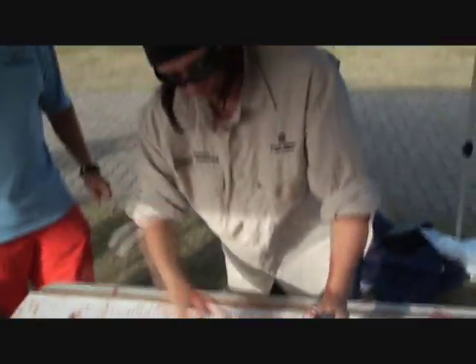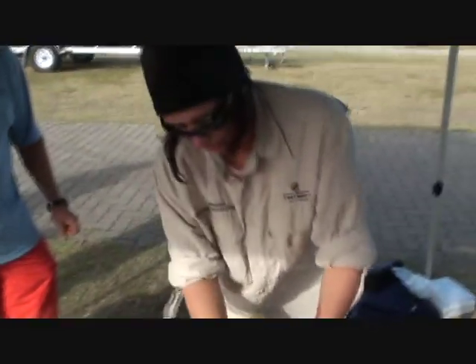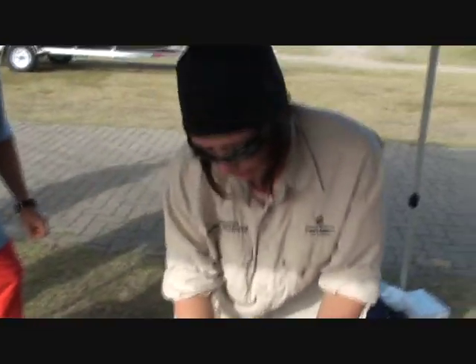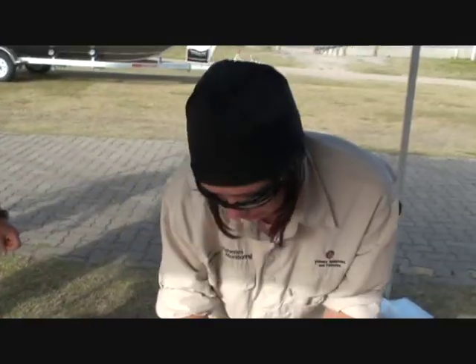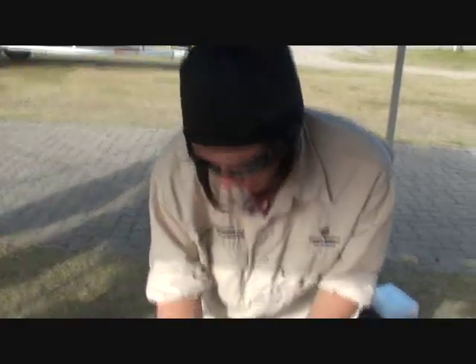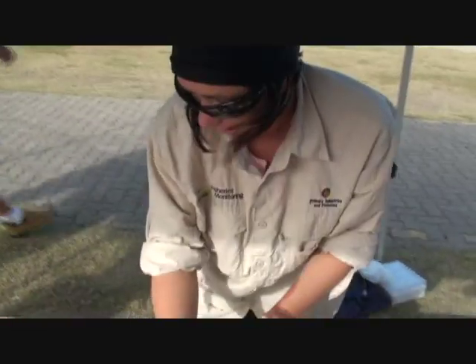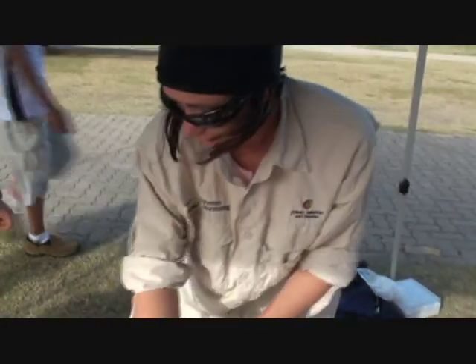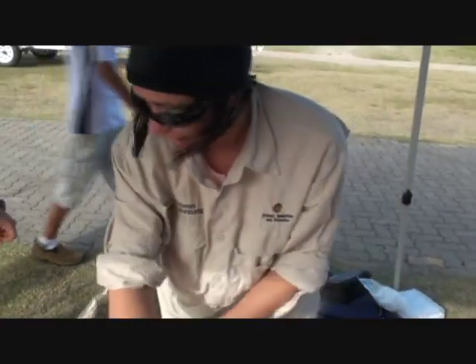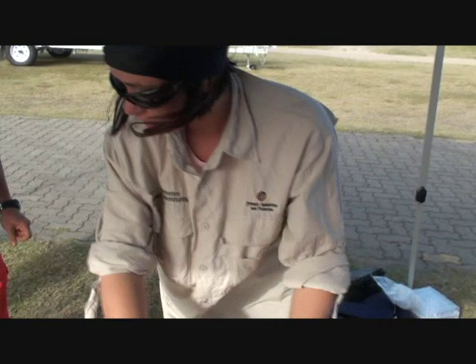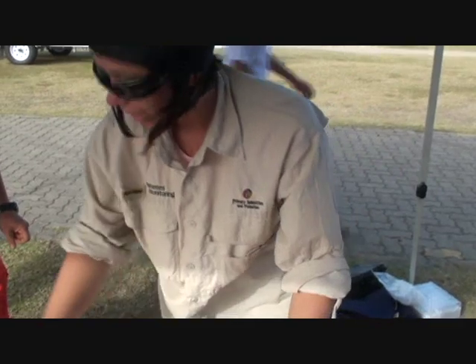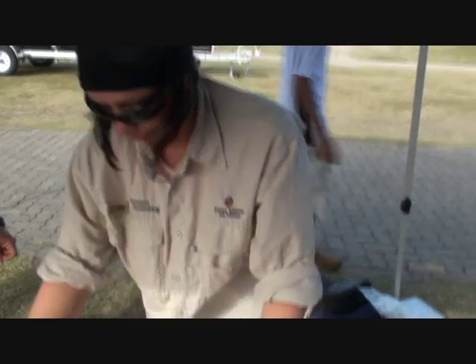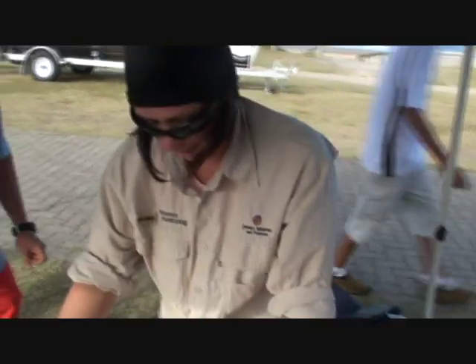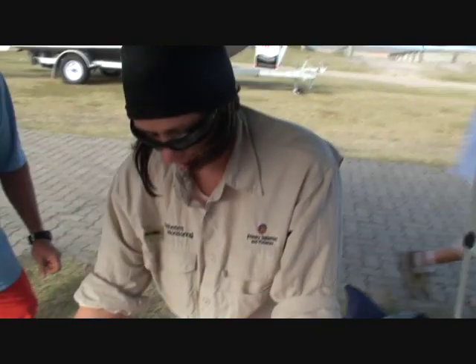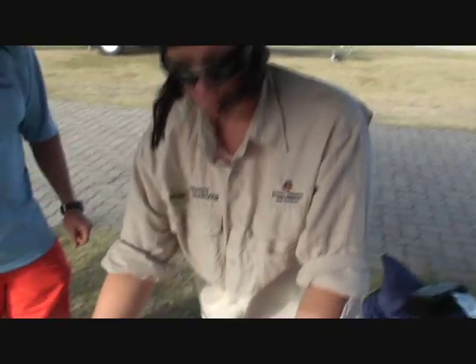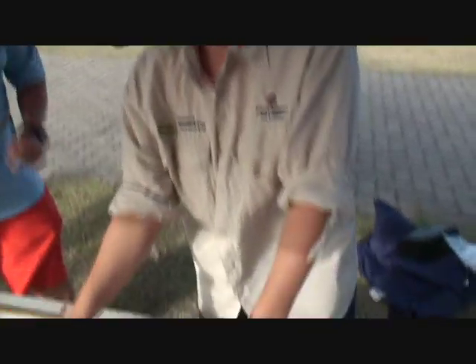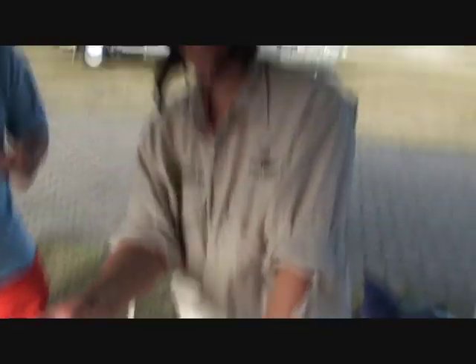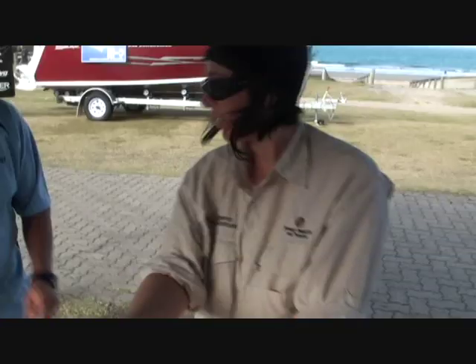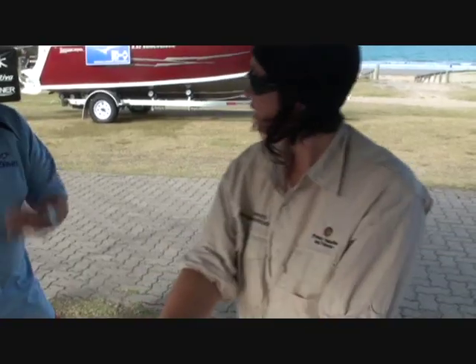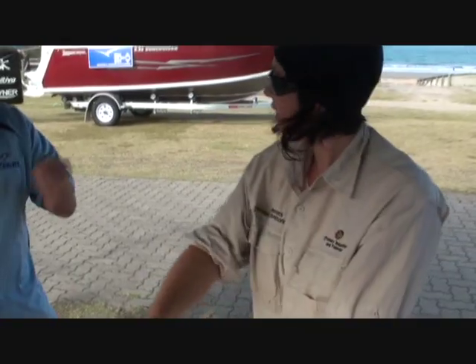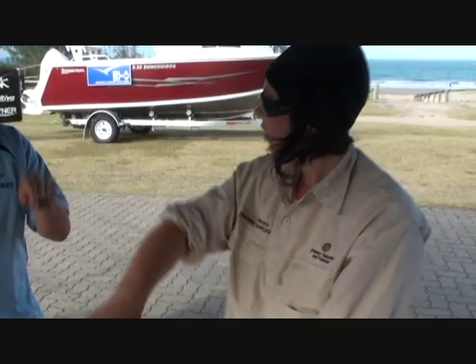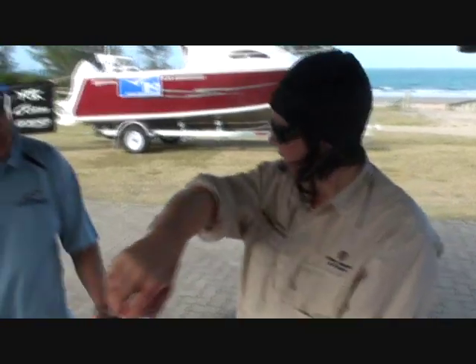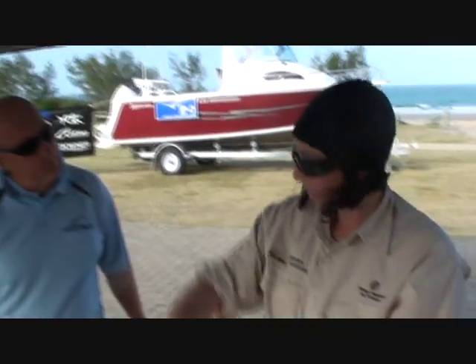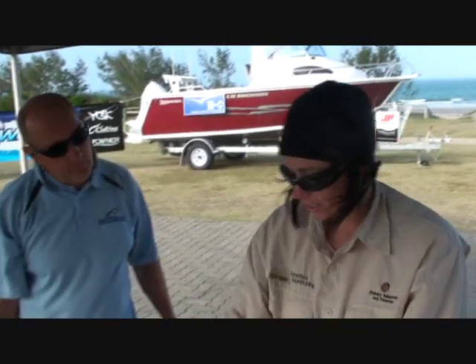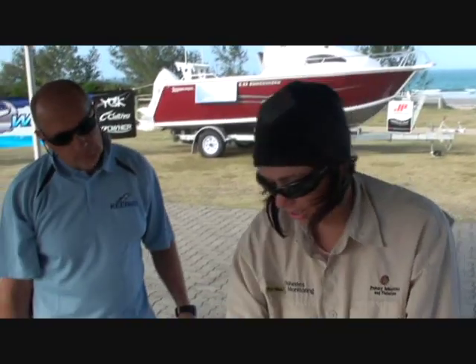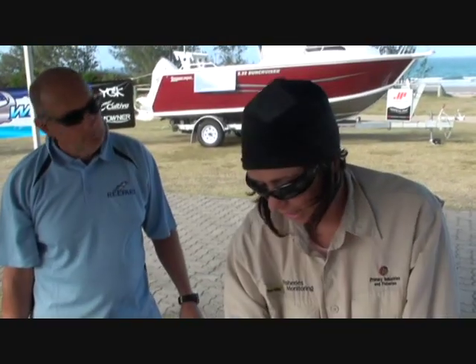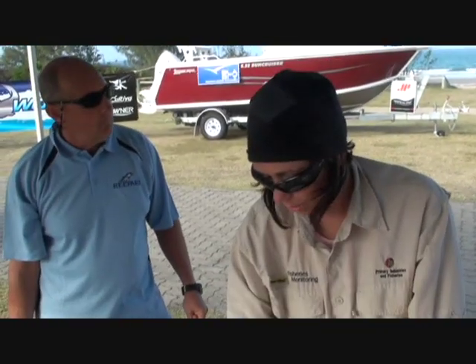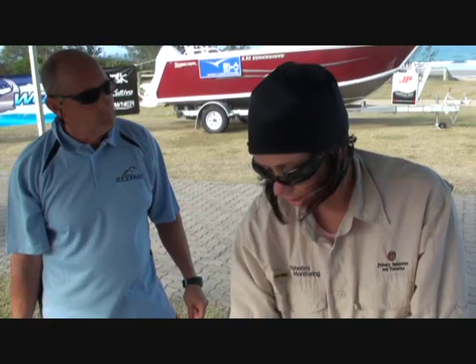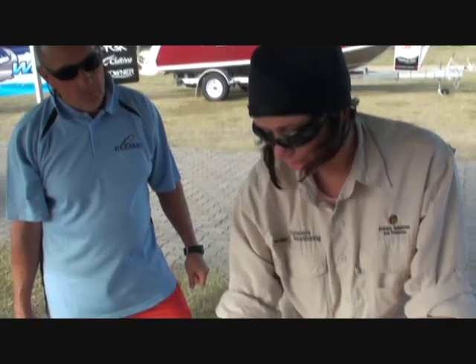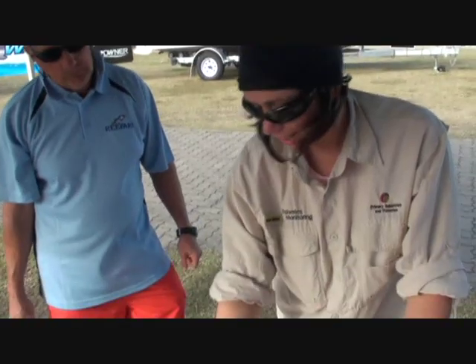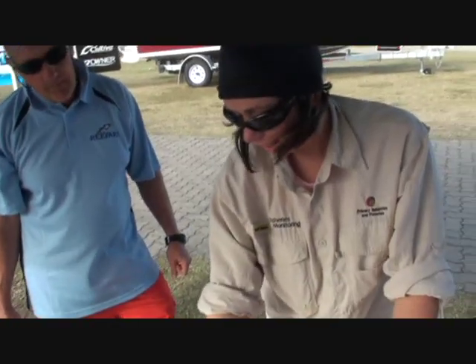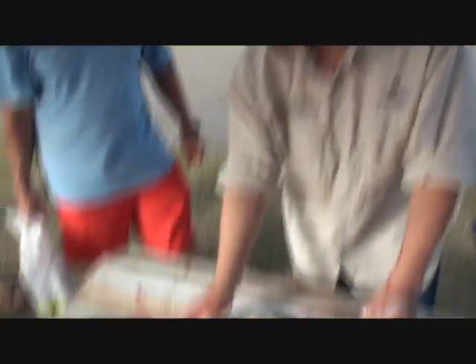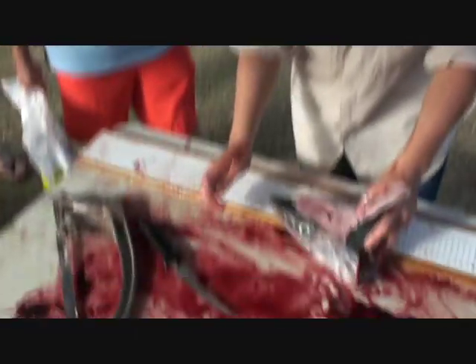Under a microscope you can read it like a tree. There's layers — it's a calcium deposit laid down each year, one ring per year.